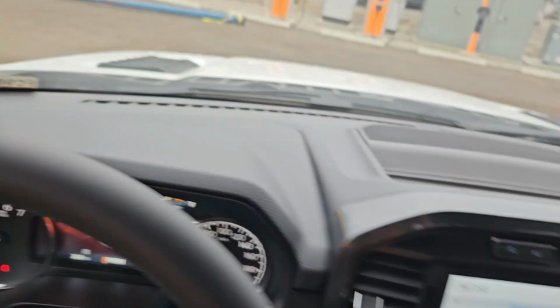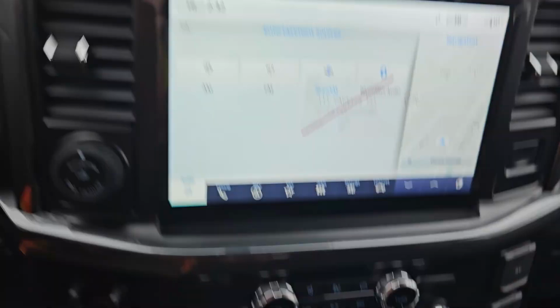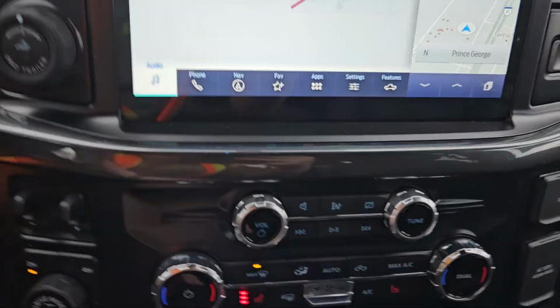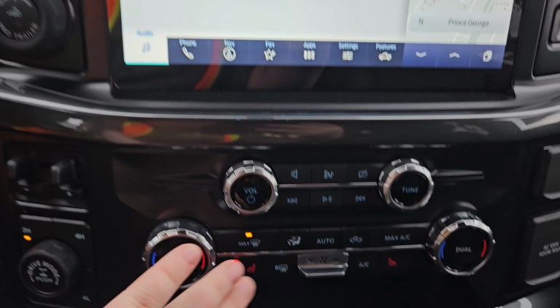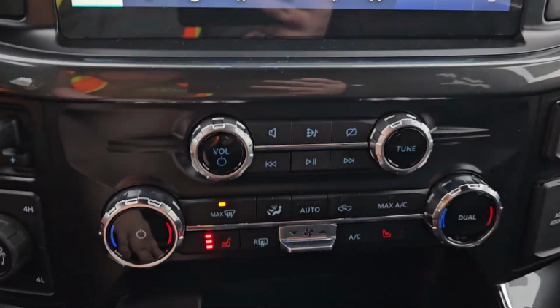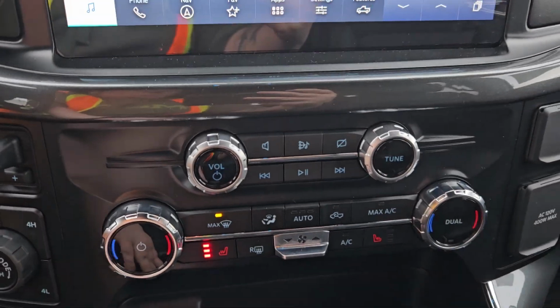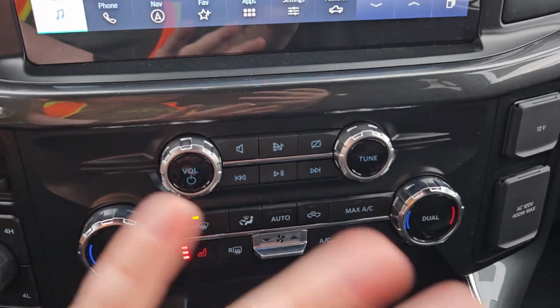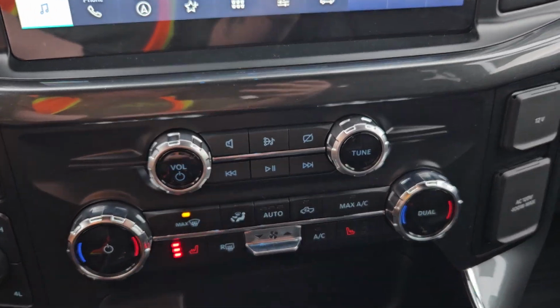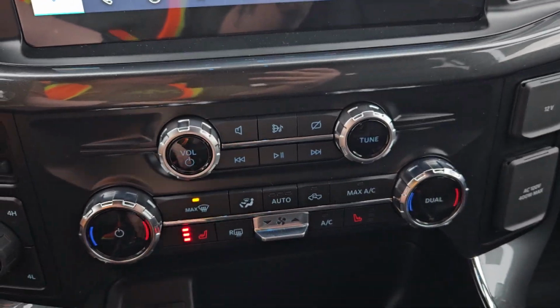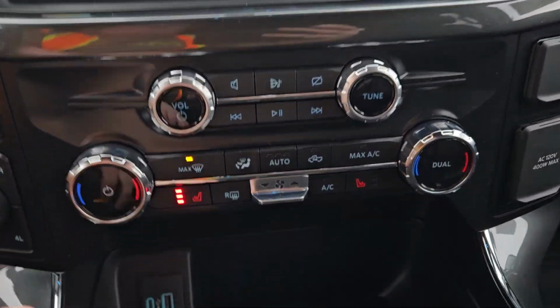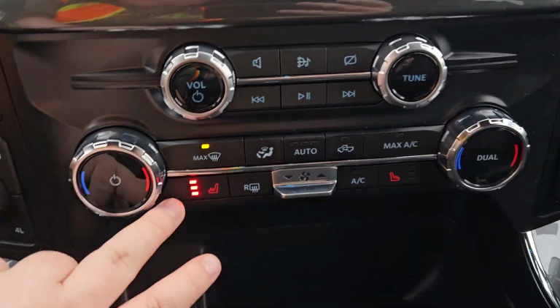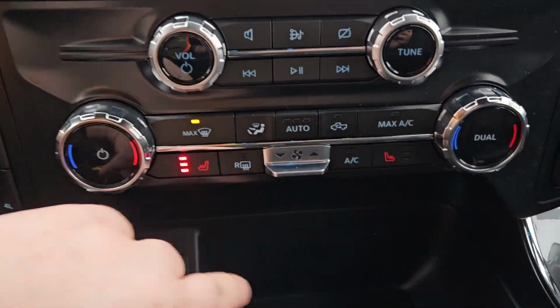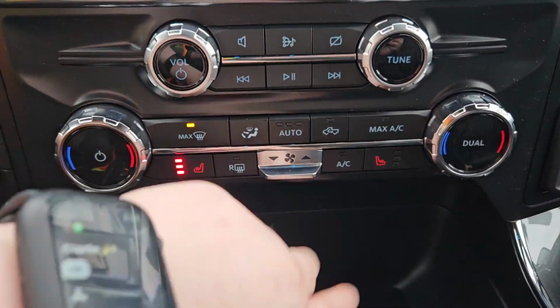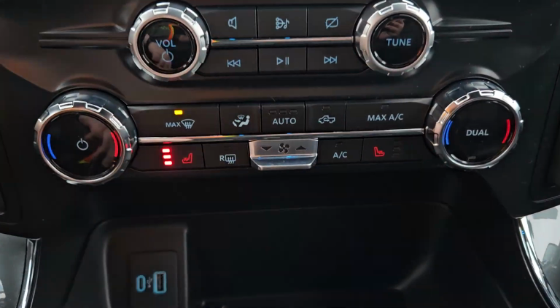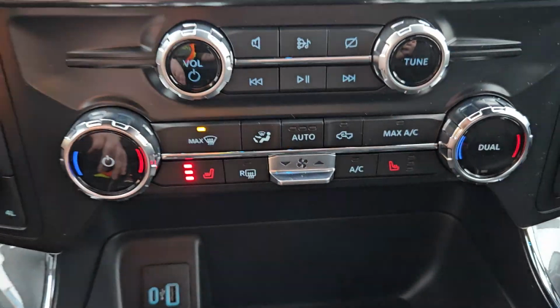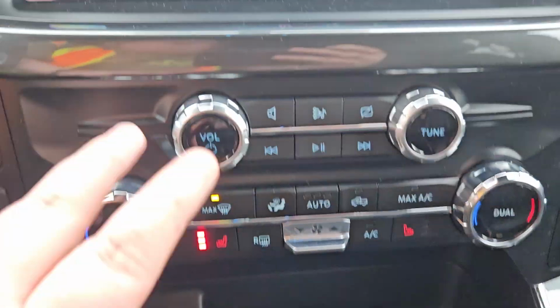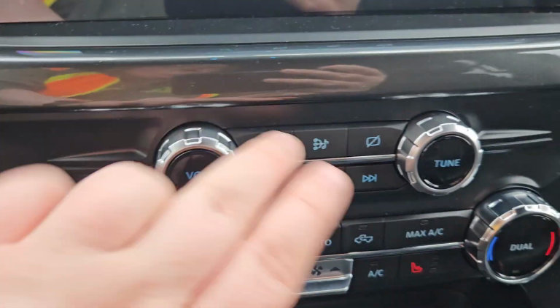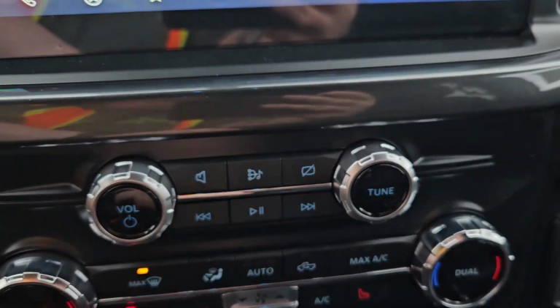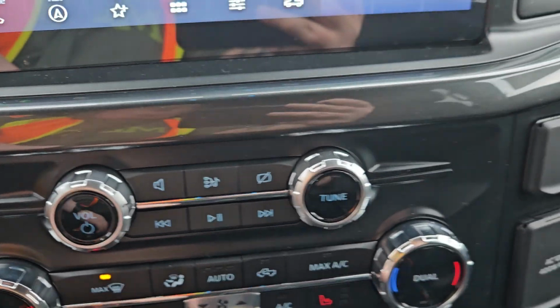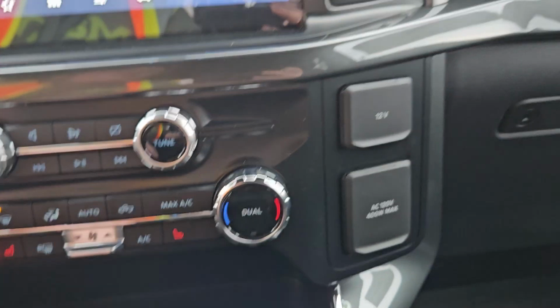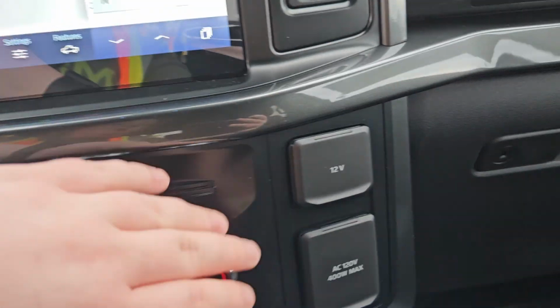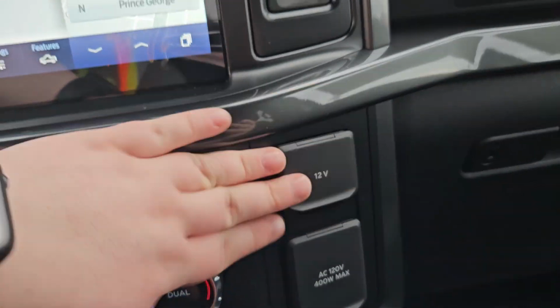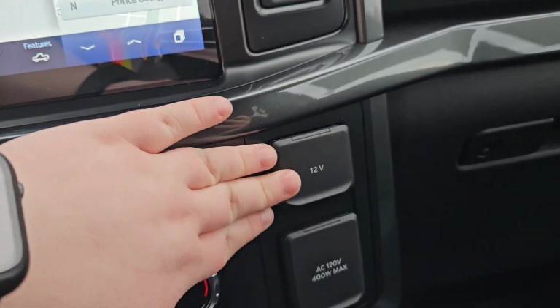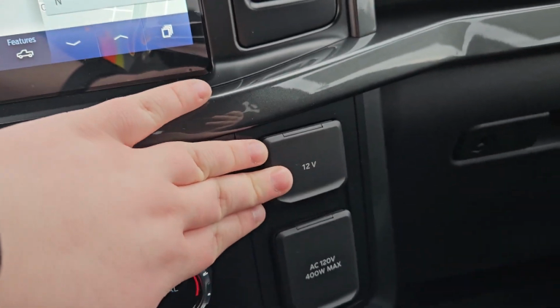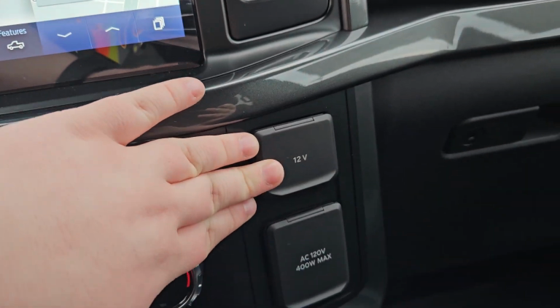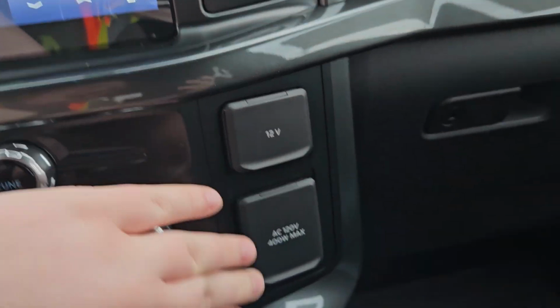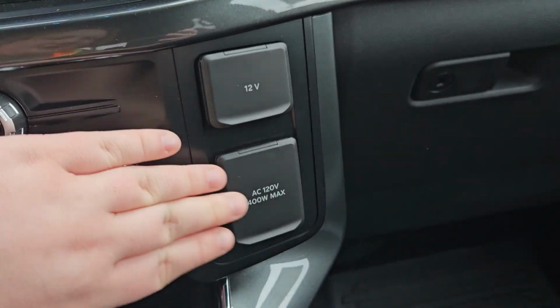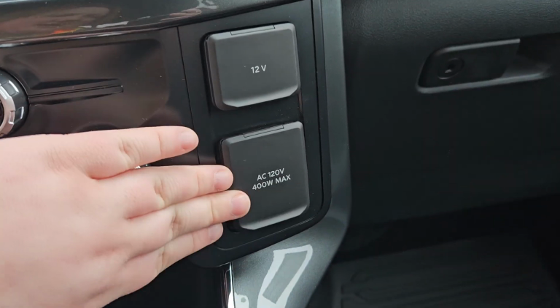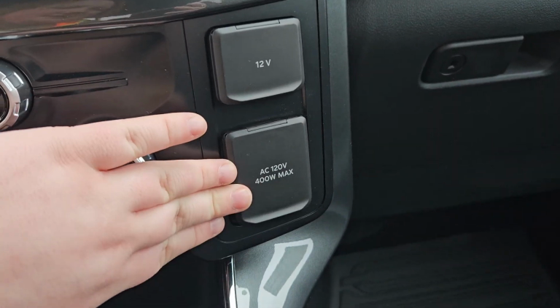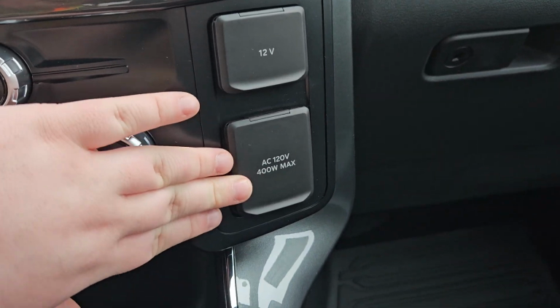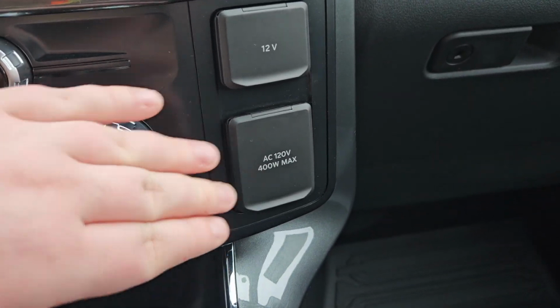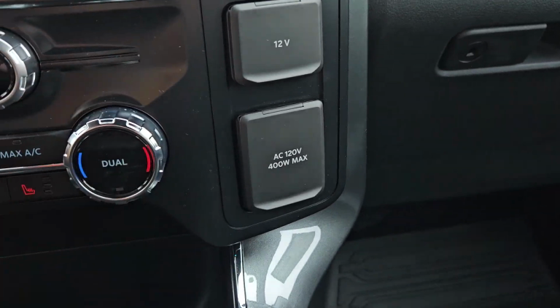Looking over here, we do have dual climate, so no need to fight over the temperature. We do have two heated seats. Your volume control is right there, 12-volt outlet, and 120-volt outlet right there.